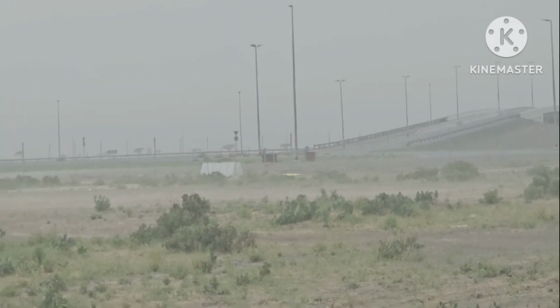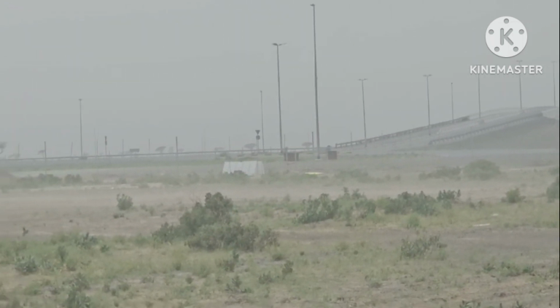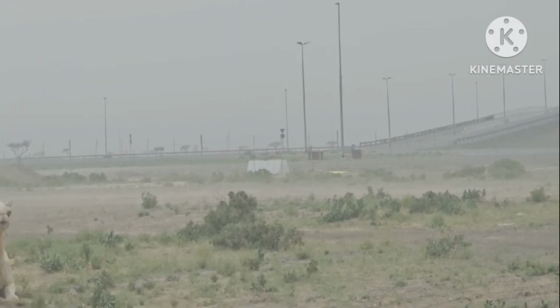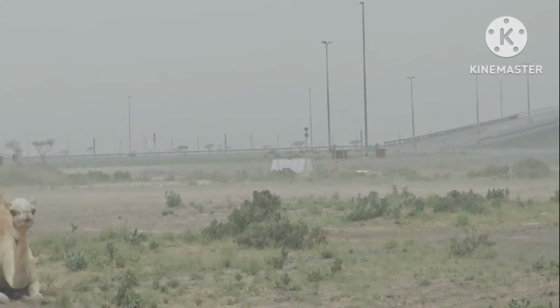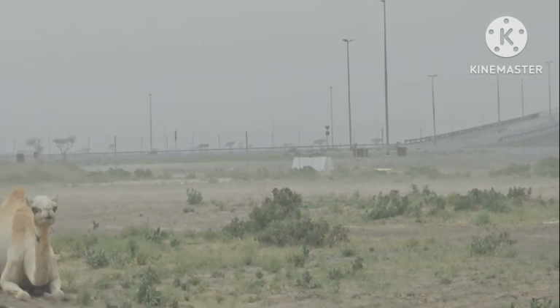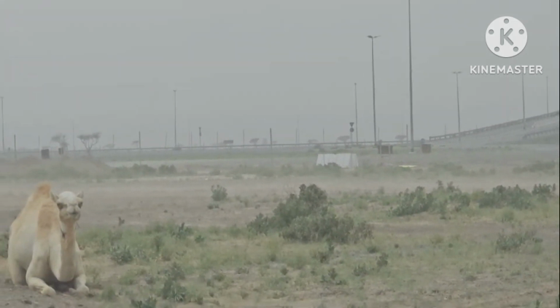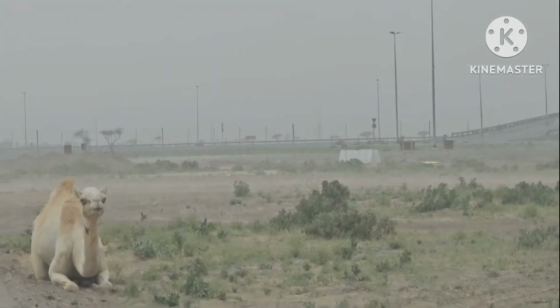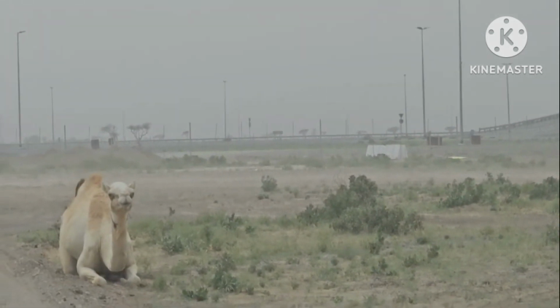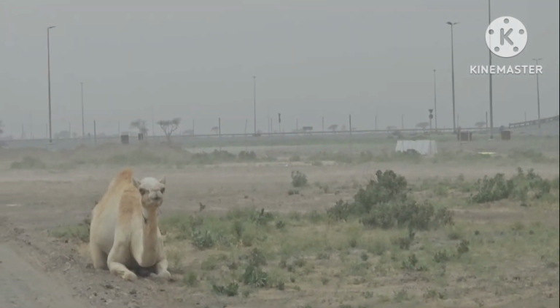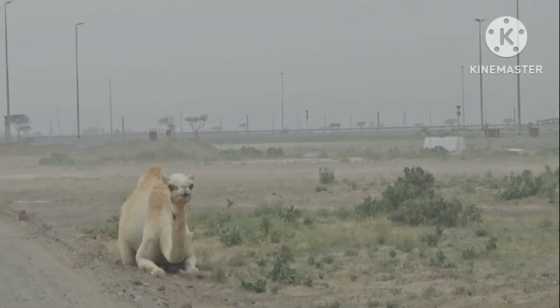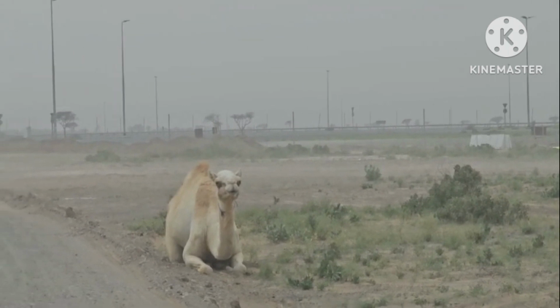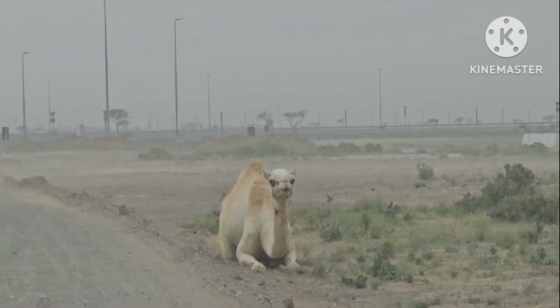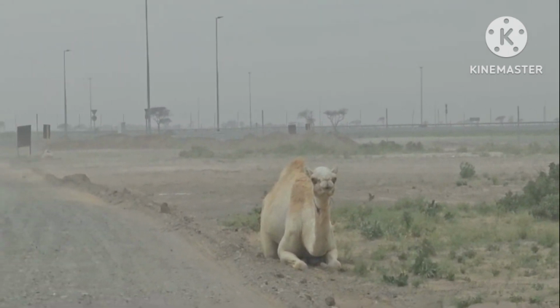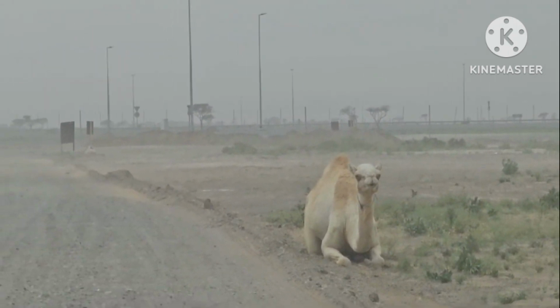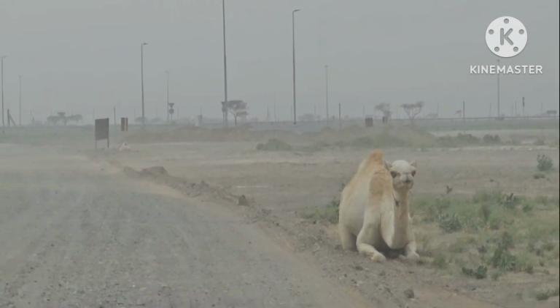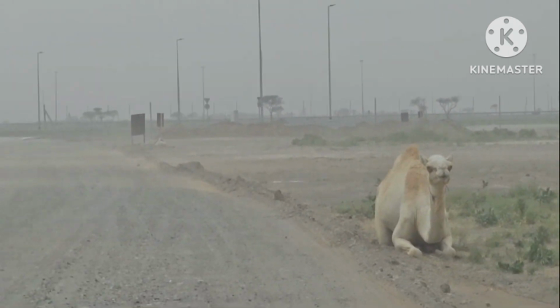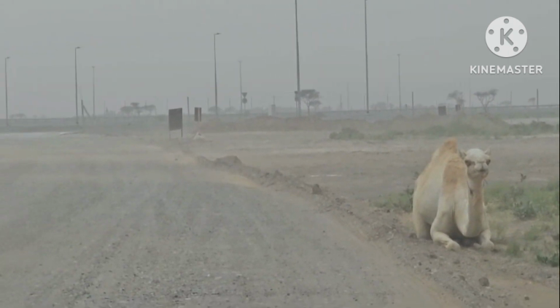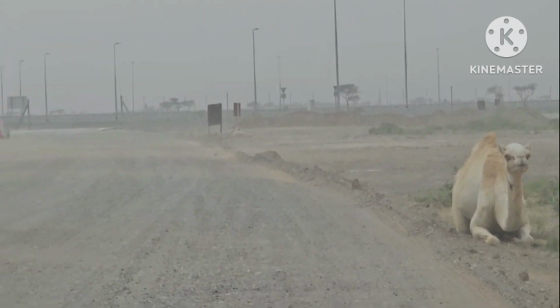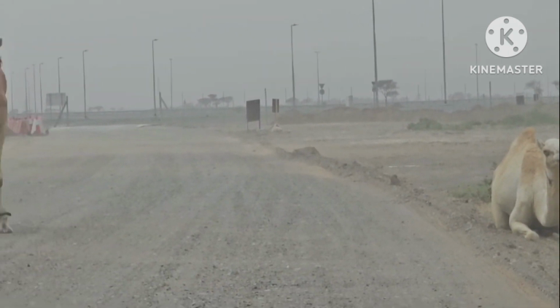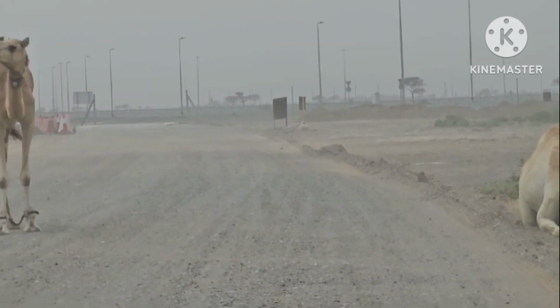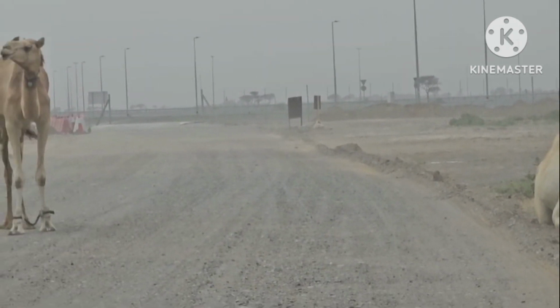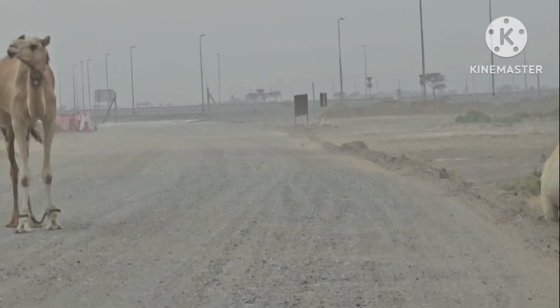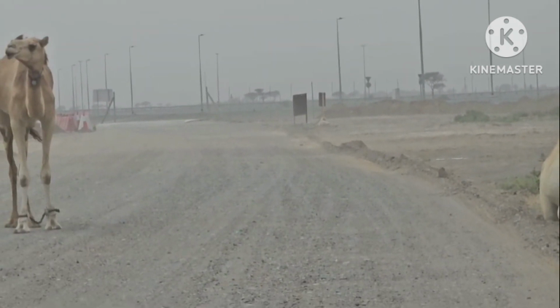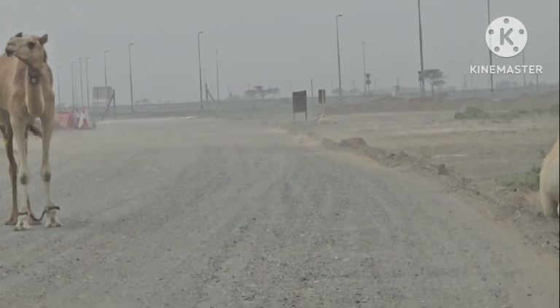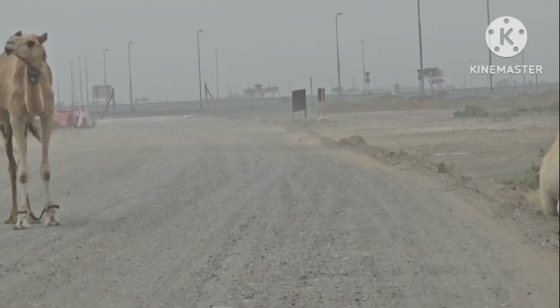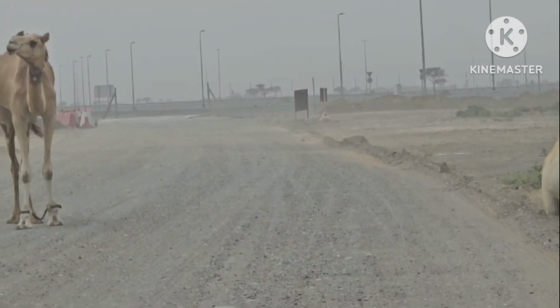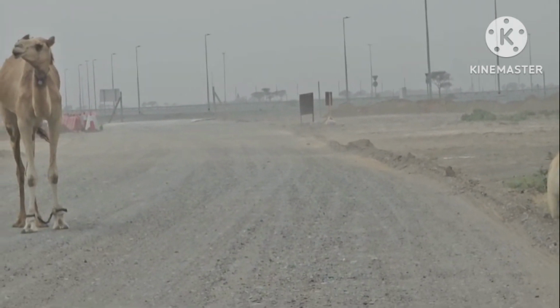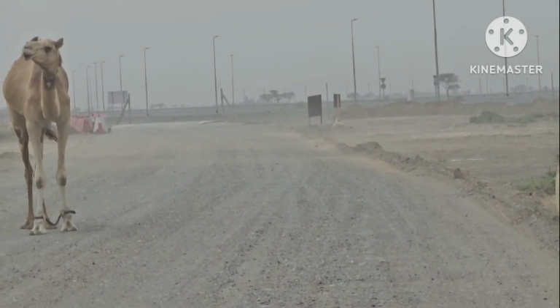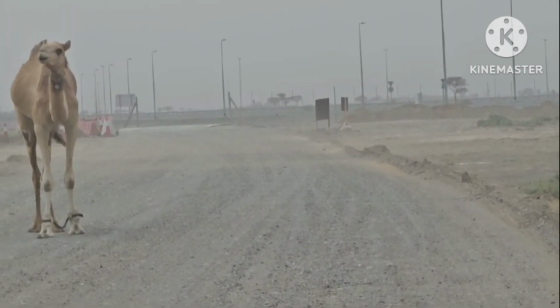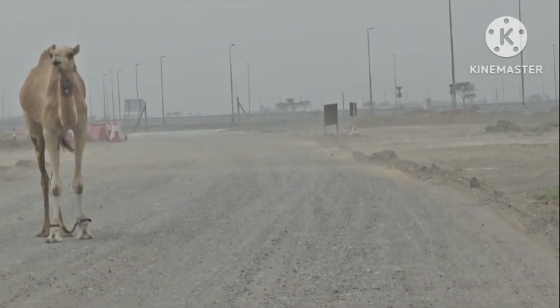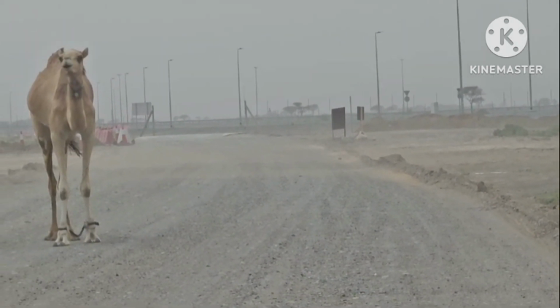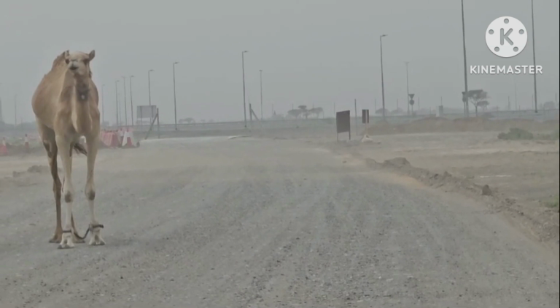These camels in the video are in Sharjah, United Arab Emirates. They are friendly and domesticated camels.